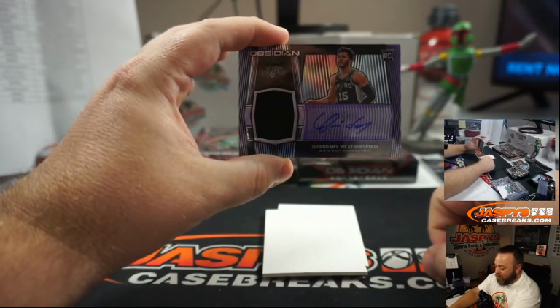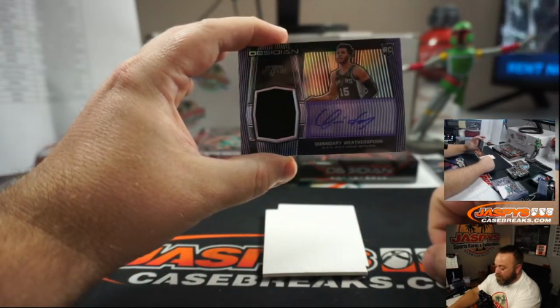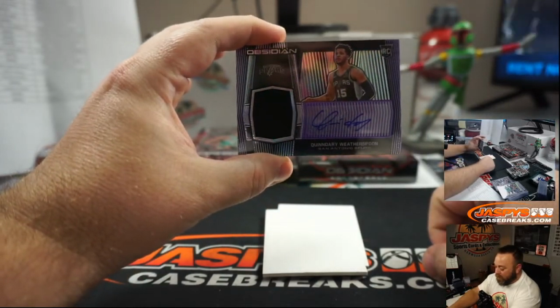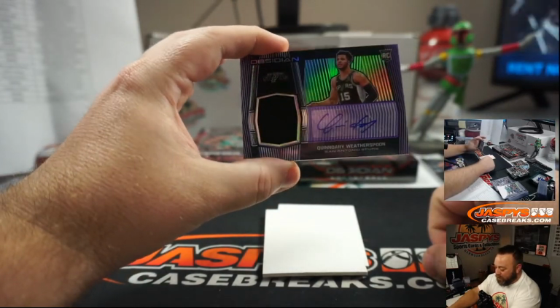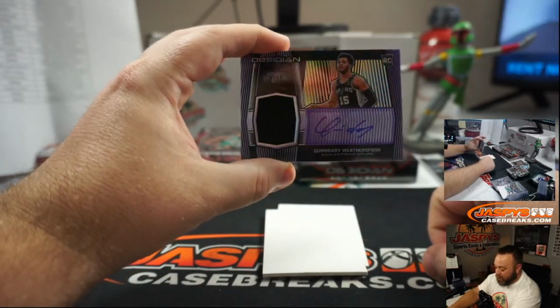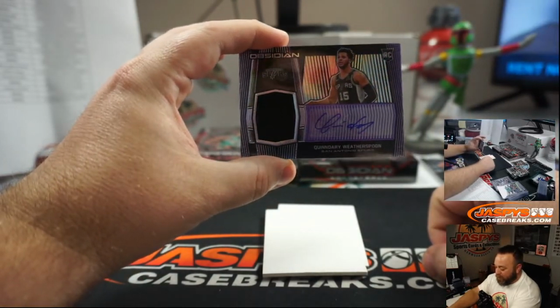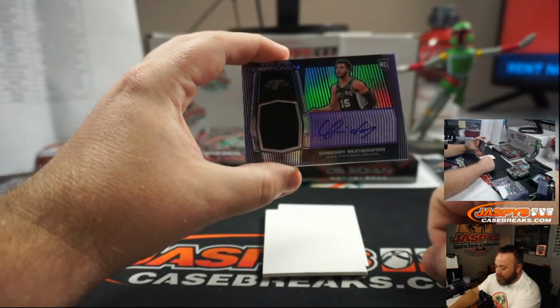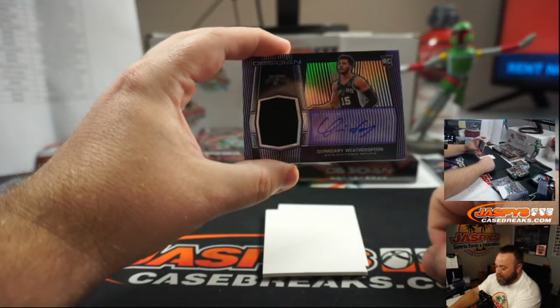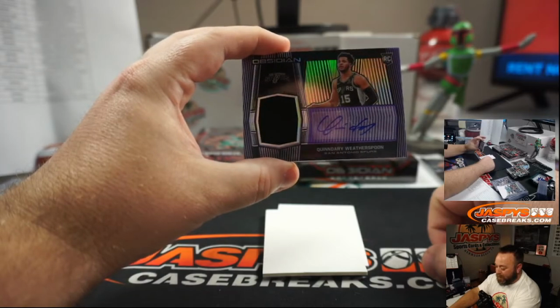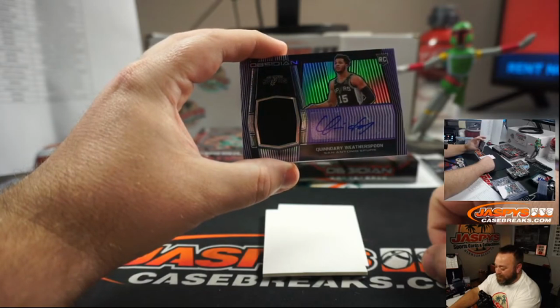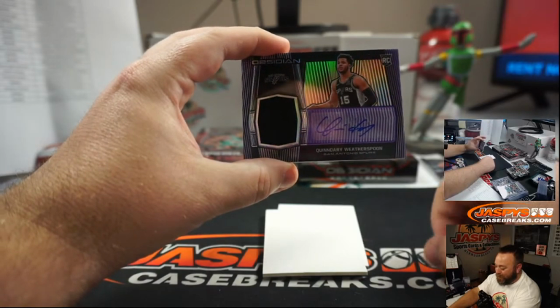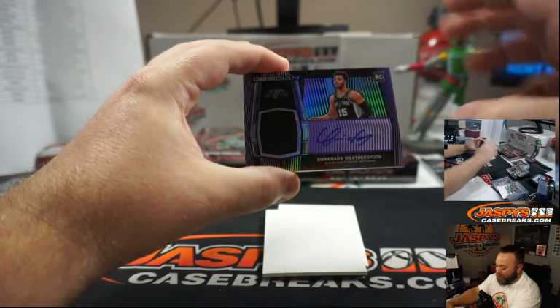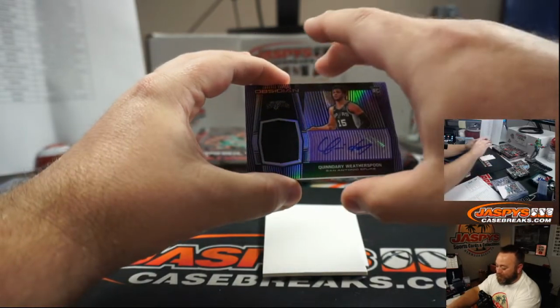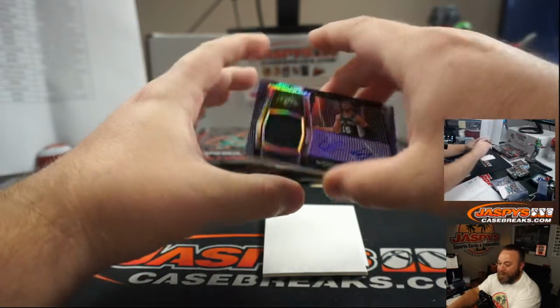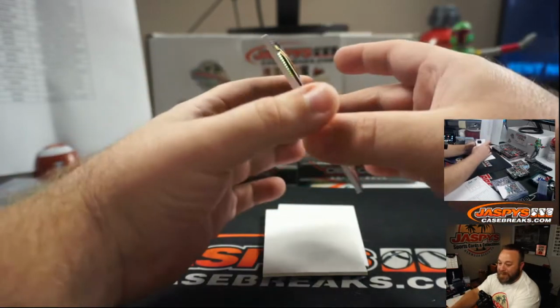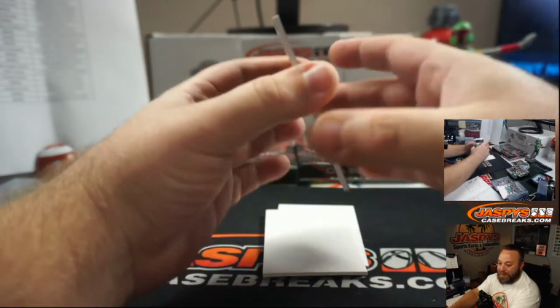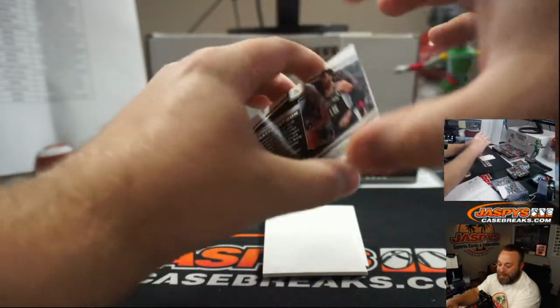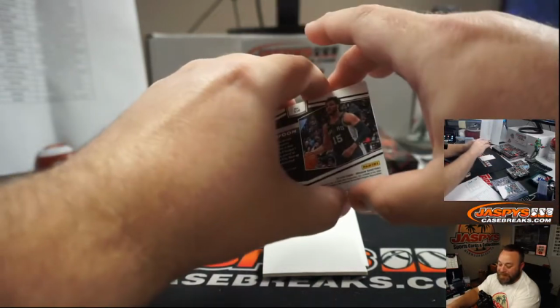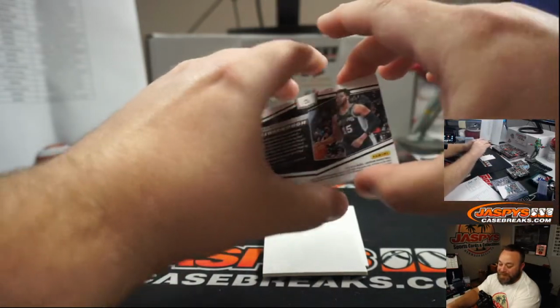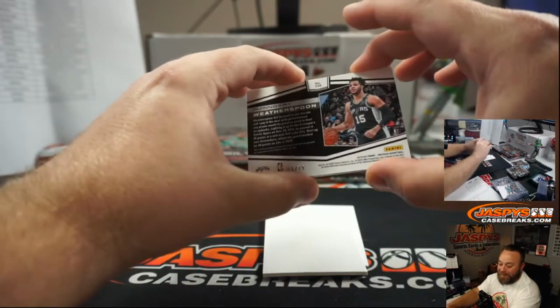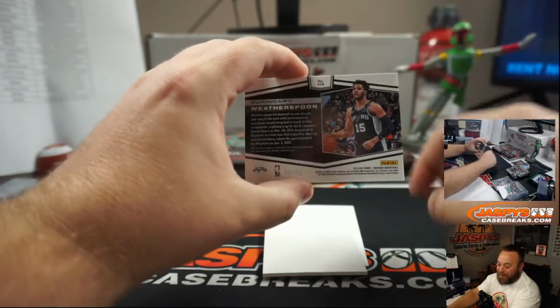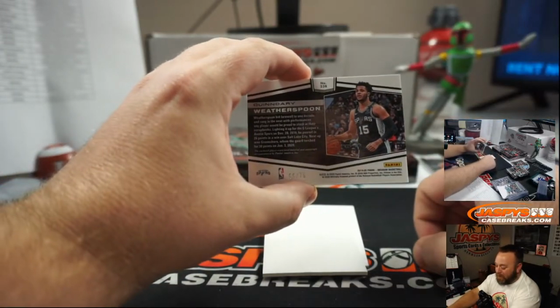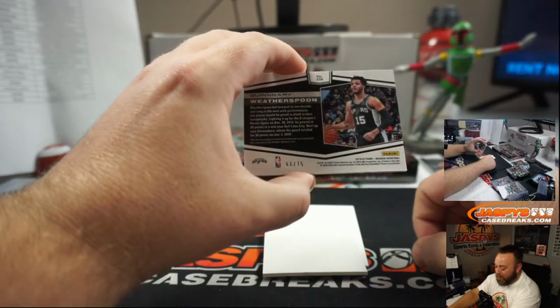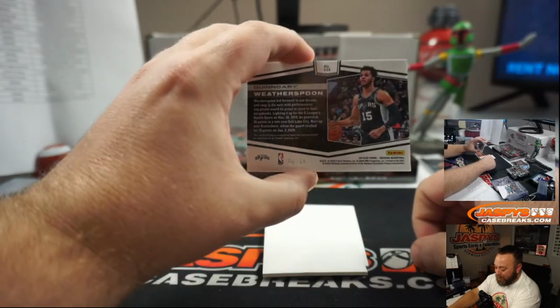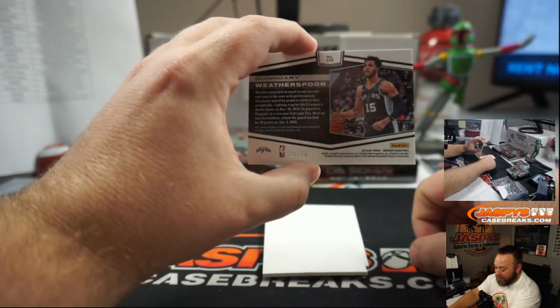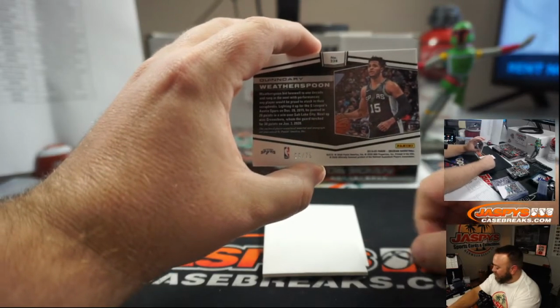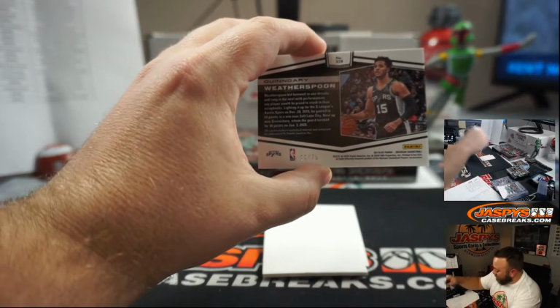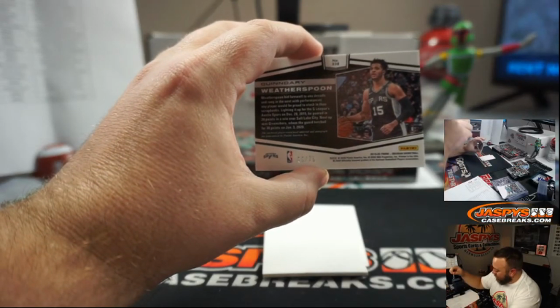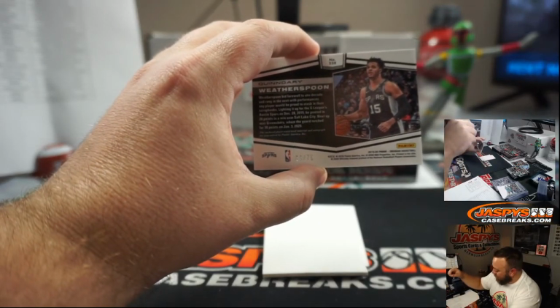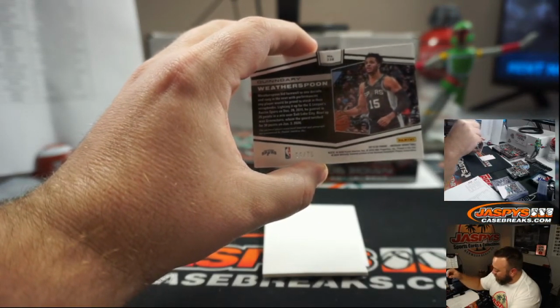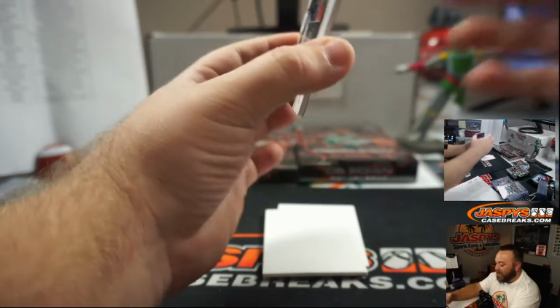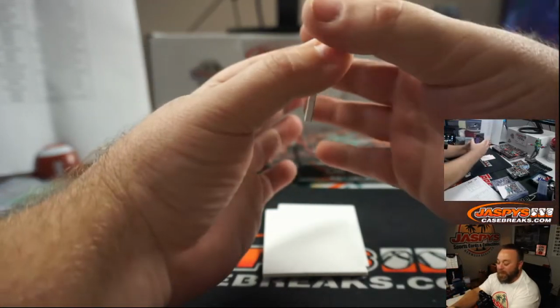Quindary Weatherspoon rookie patch auto, purple, for the San Antonio Spurs. Random number block — 66 of 75, going to James Connell.